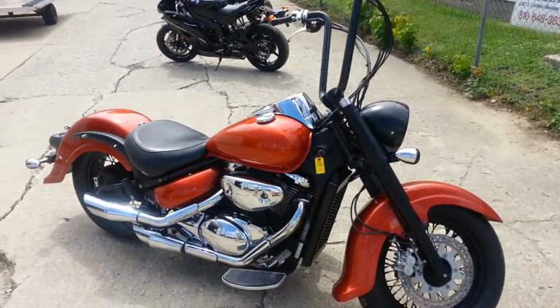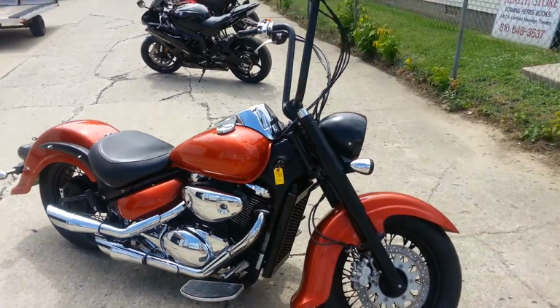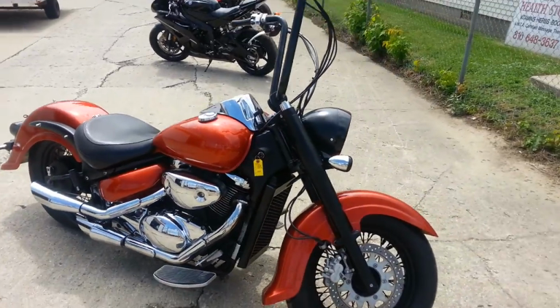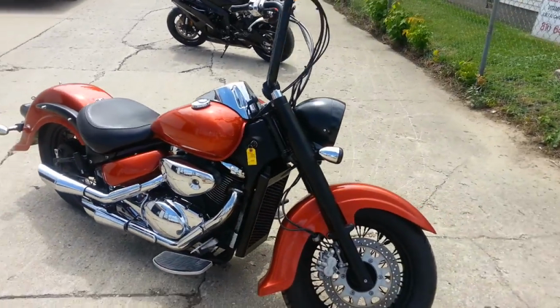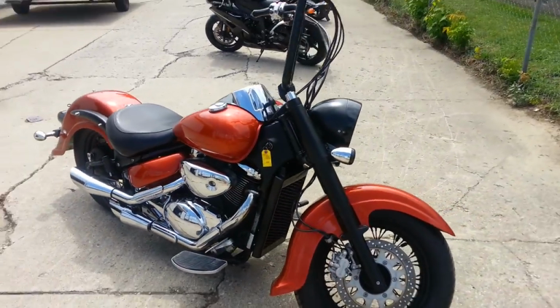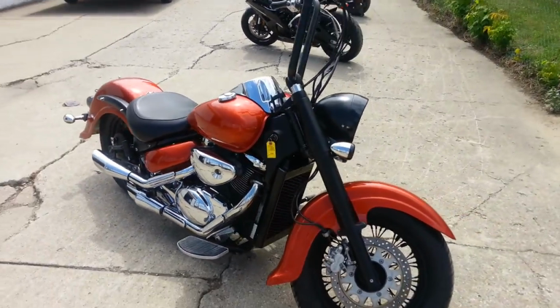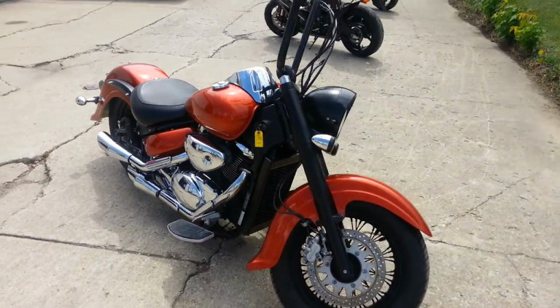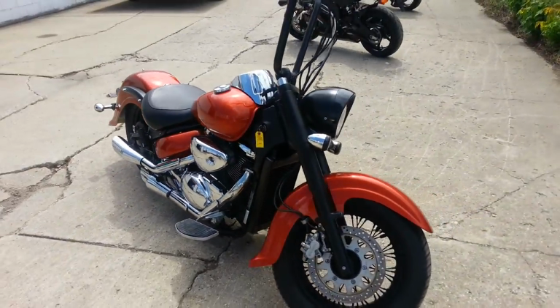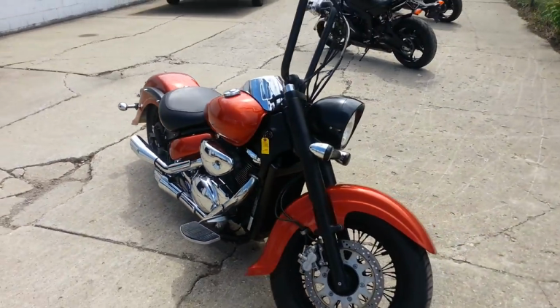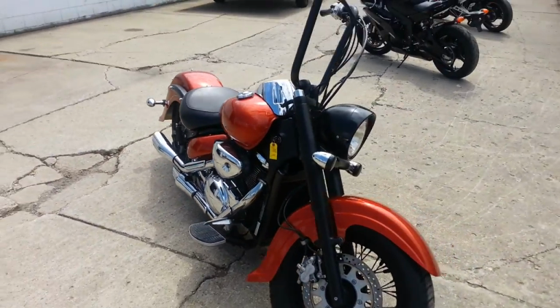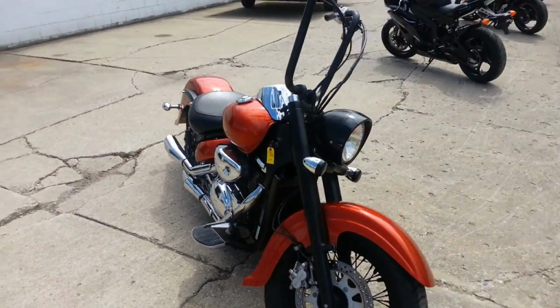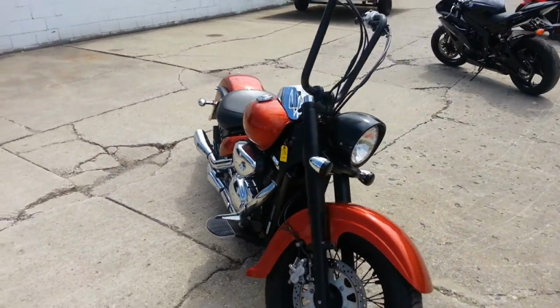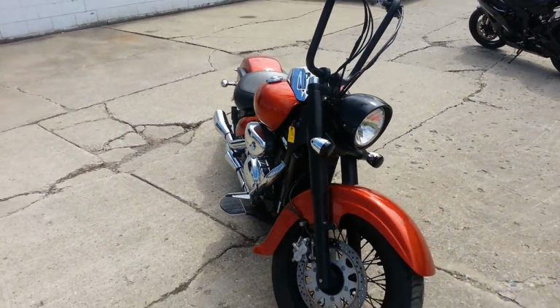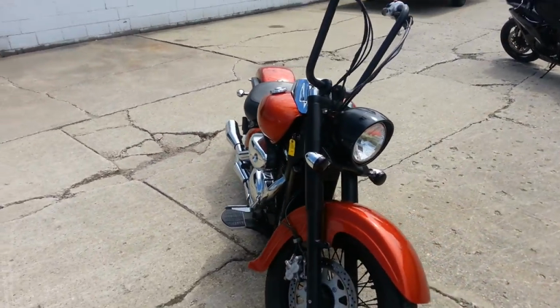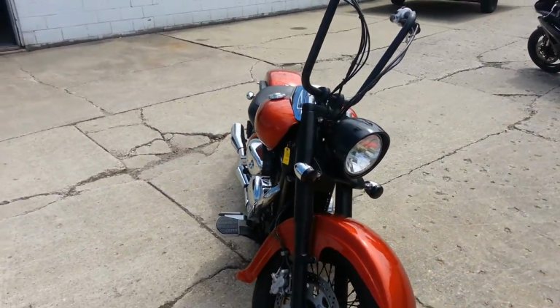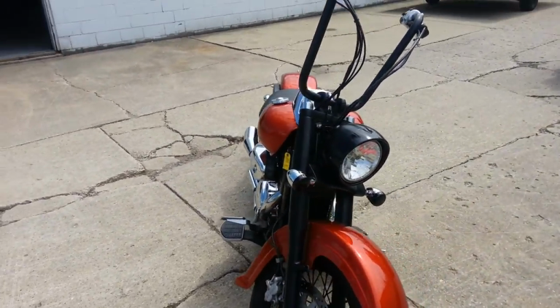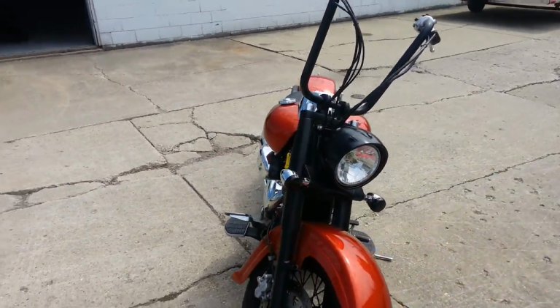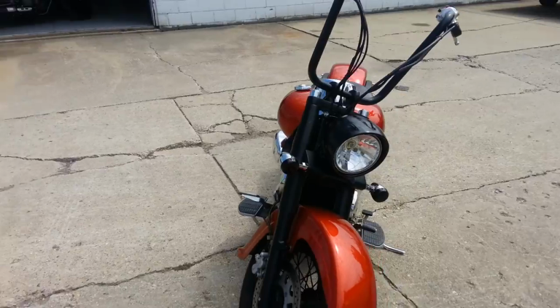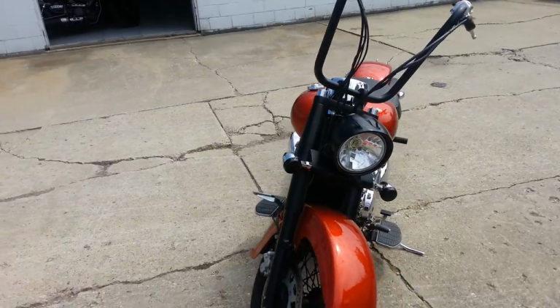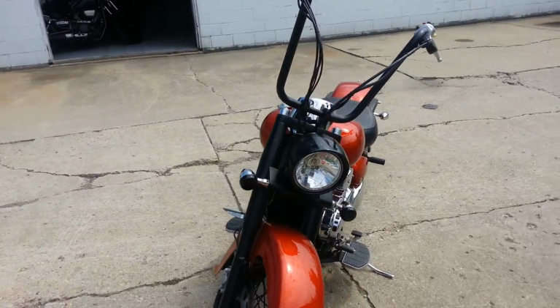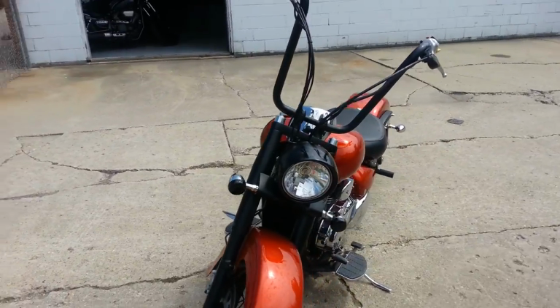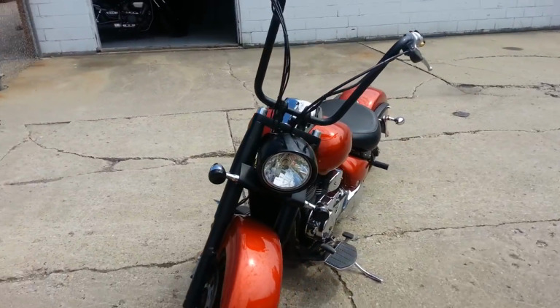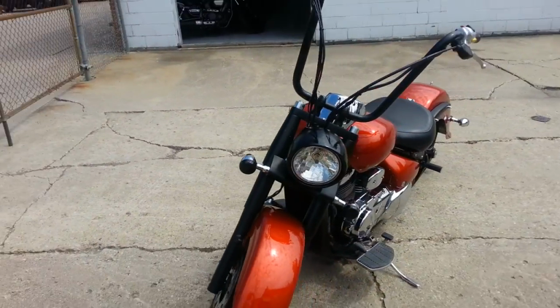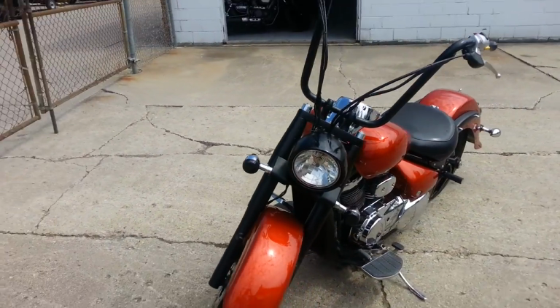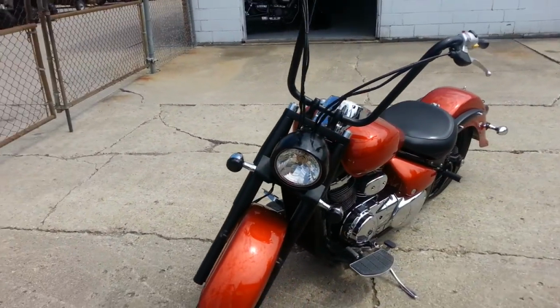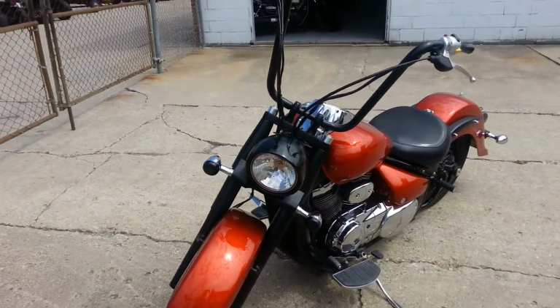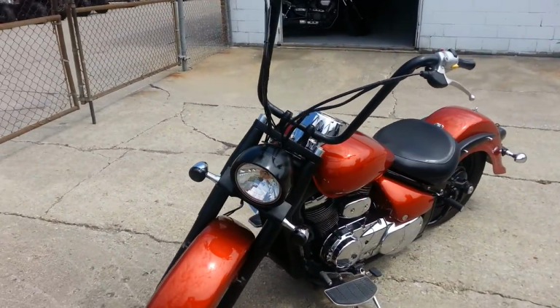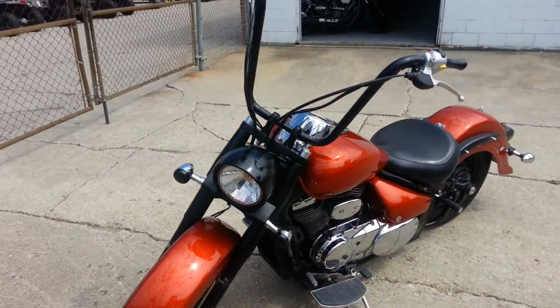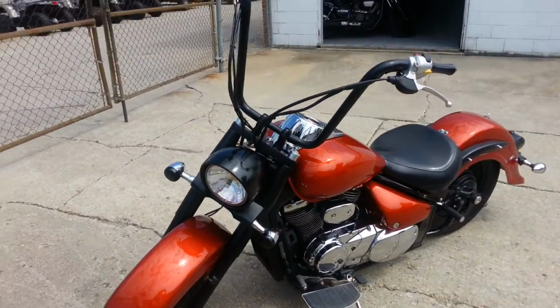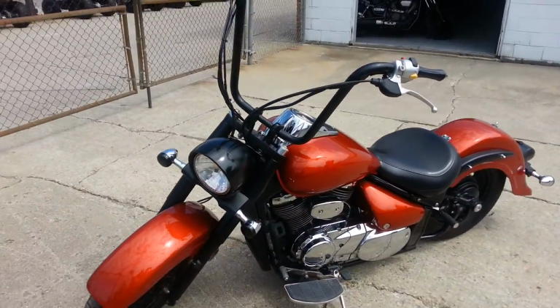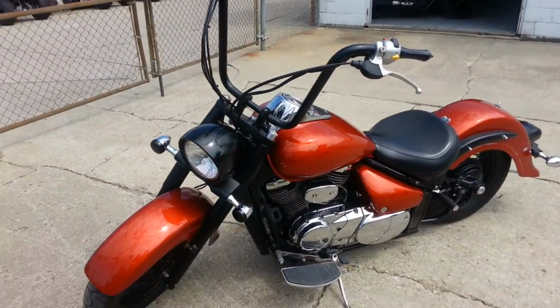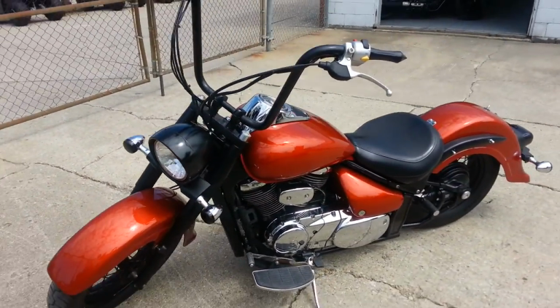It doesn't need anything. Definitely turns heads everywhere you go. Don't miss this one for only $39.99.